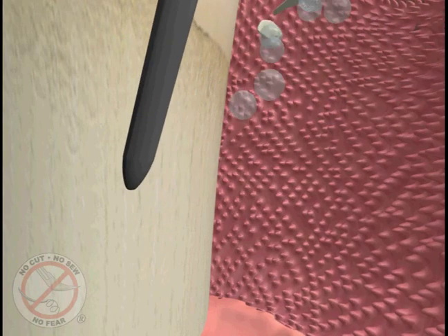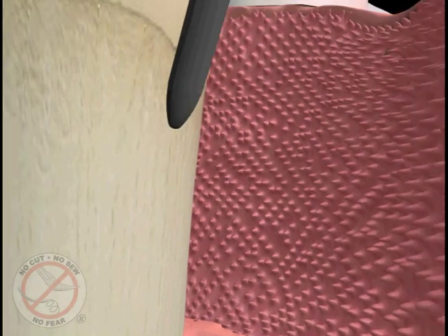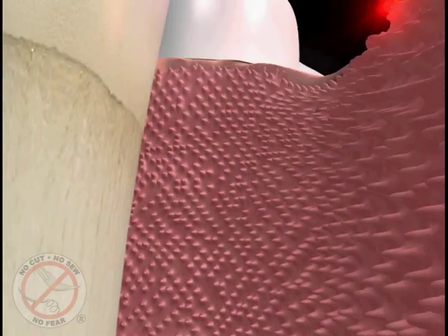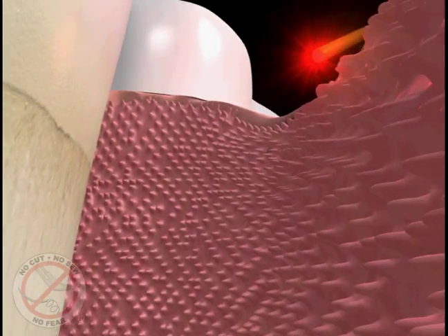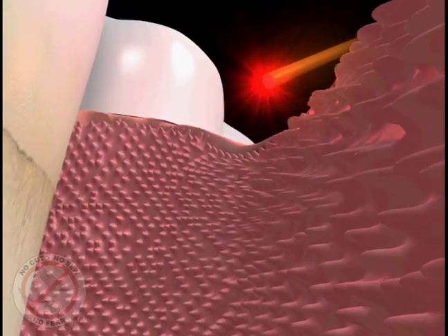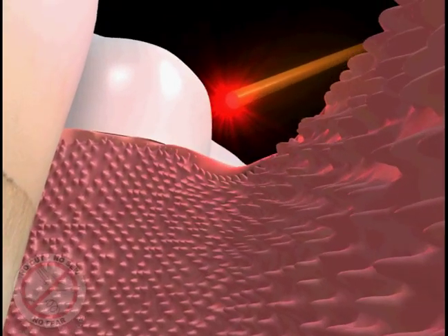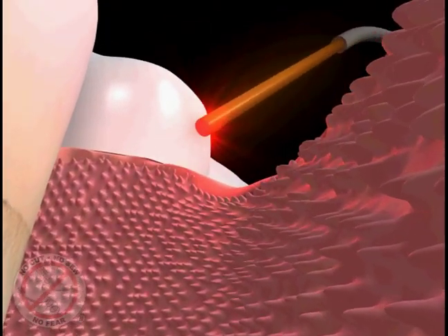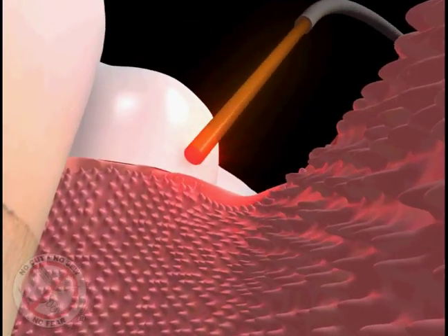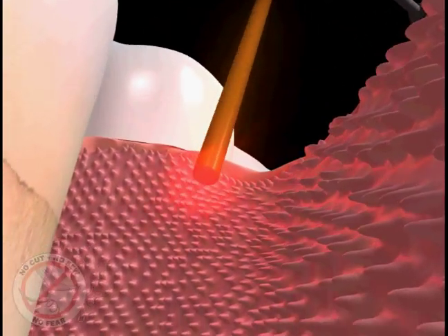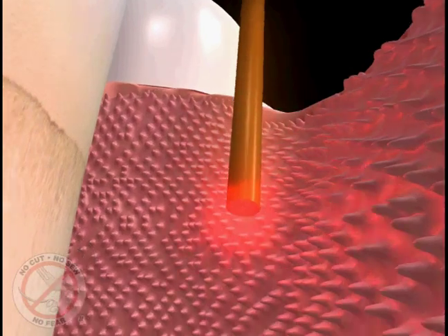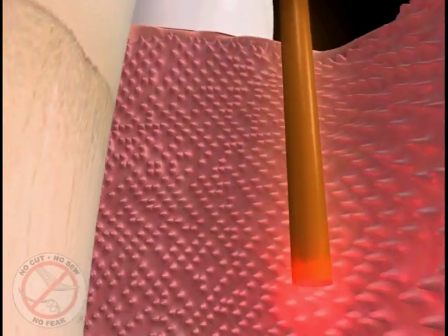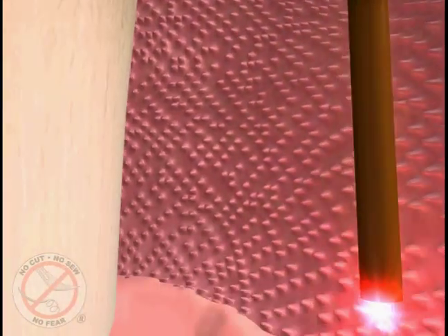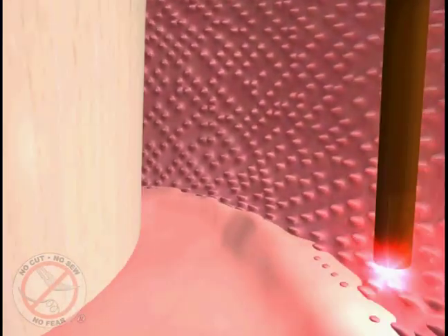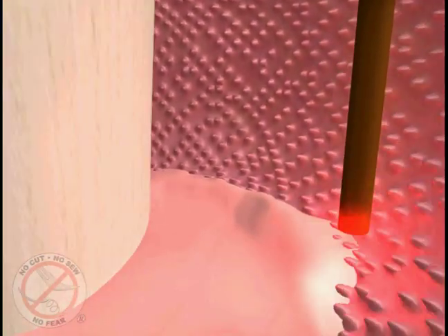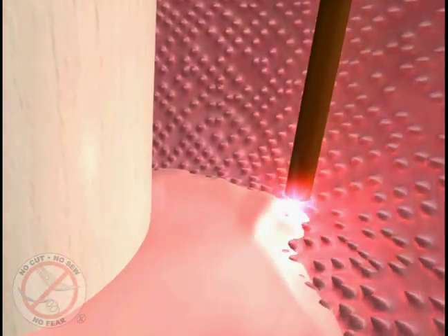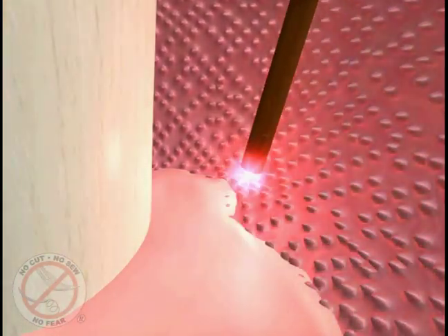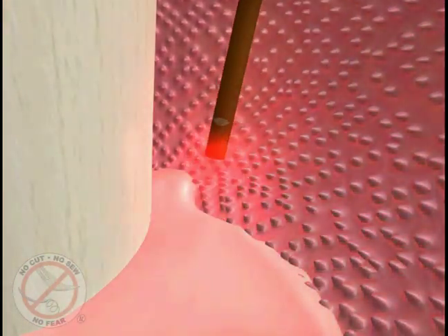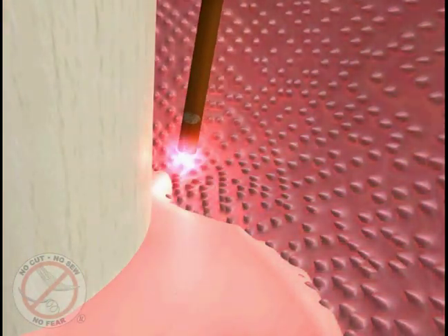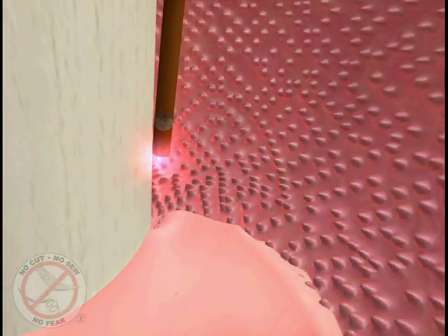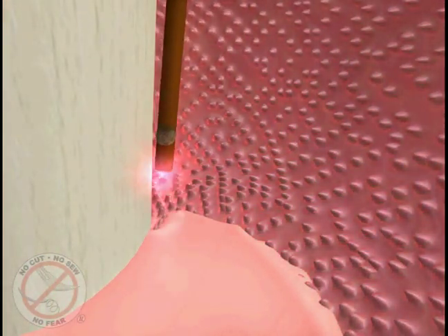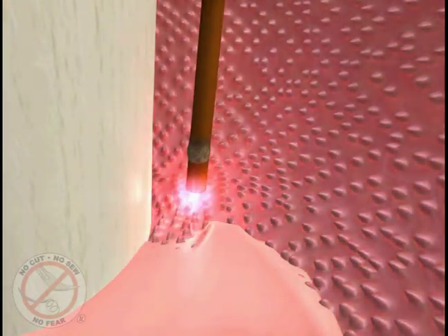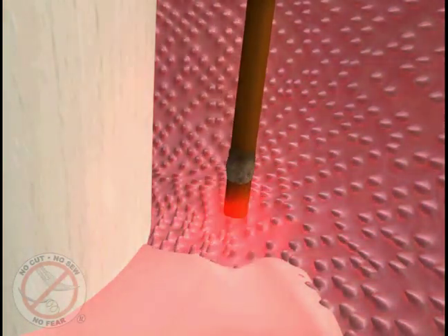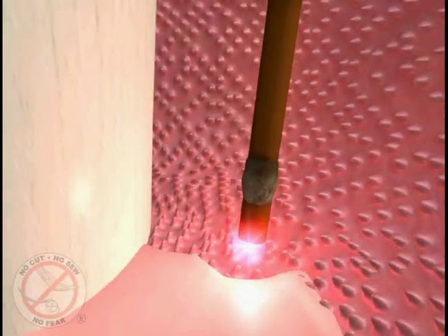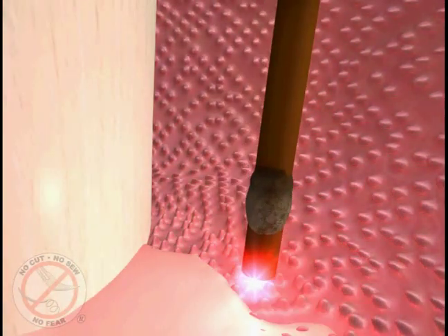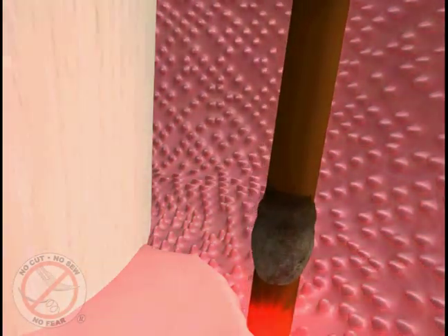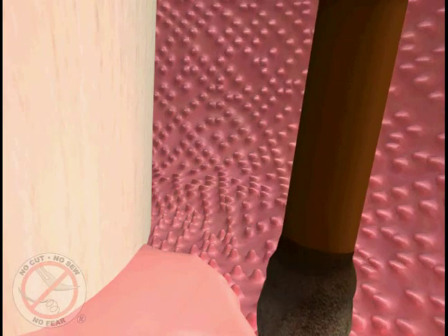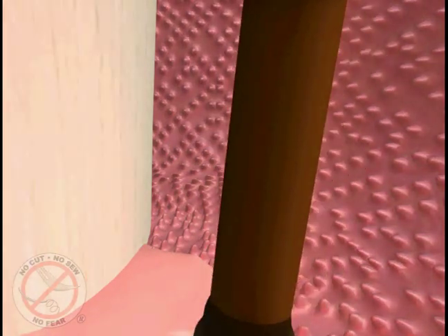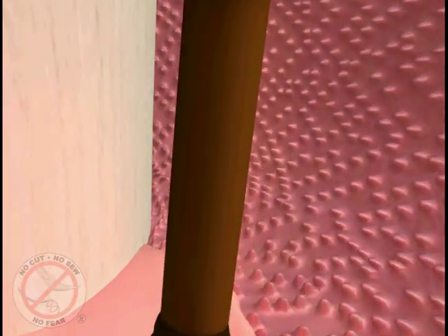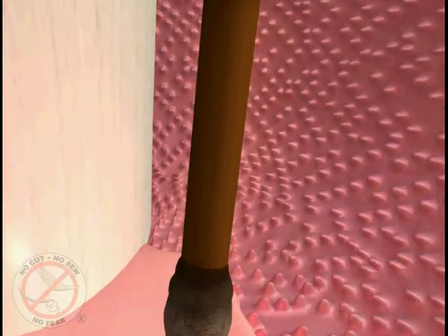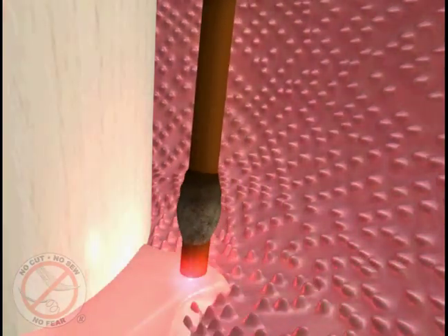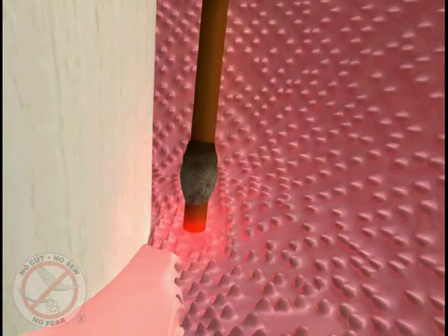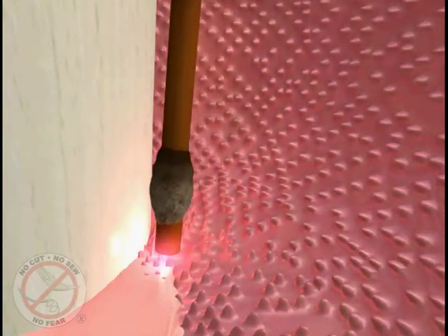Then the laser is used again at the bottom of the pocket to remove any remaining diseased tissue. This pass of the laser also sterilizes the tissue and bone and completely eliminates the bad bacteria, germs, and toxins.